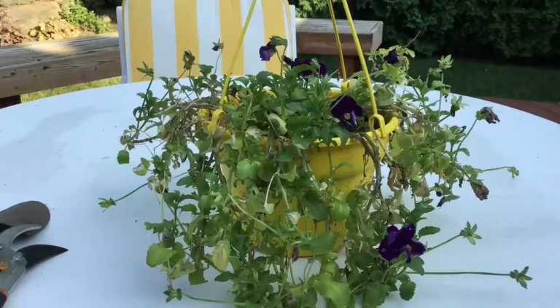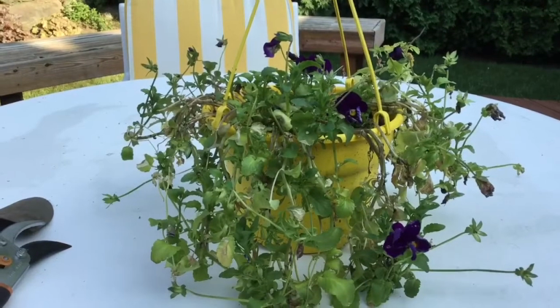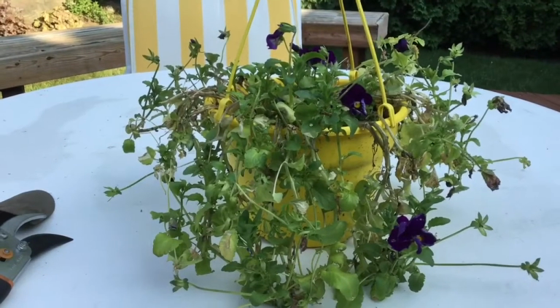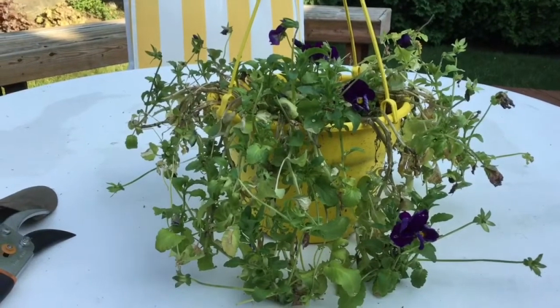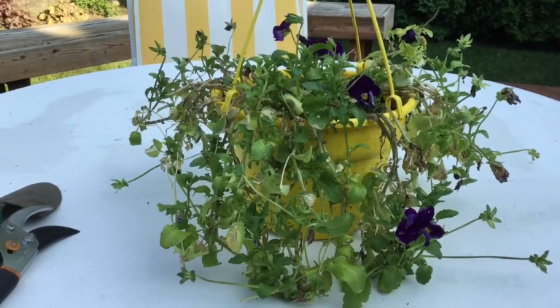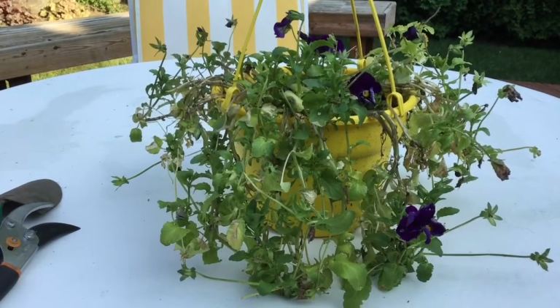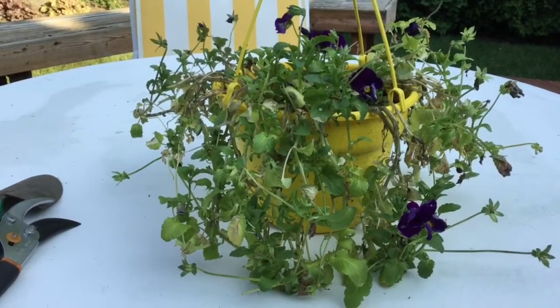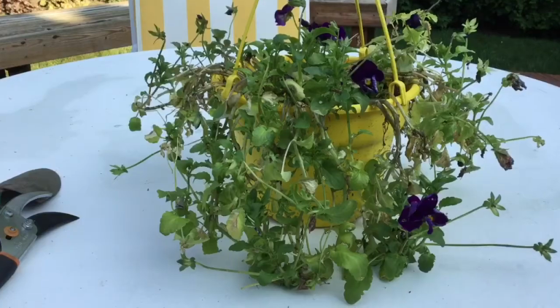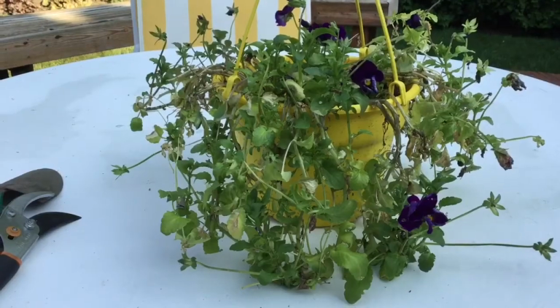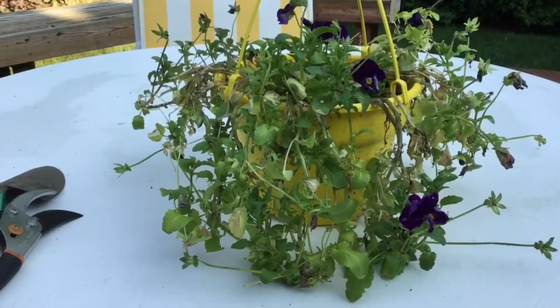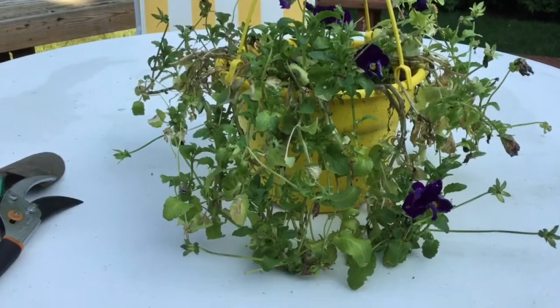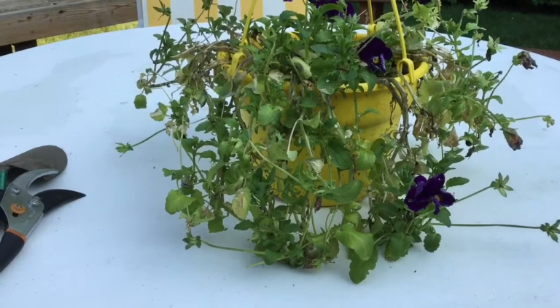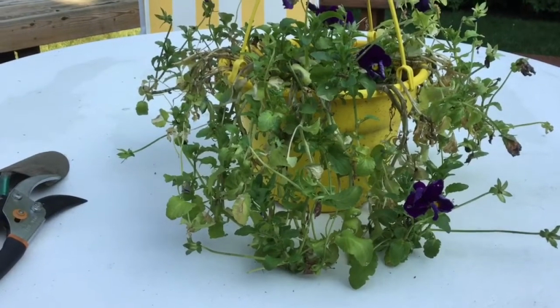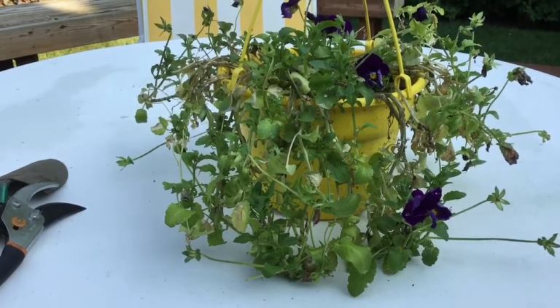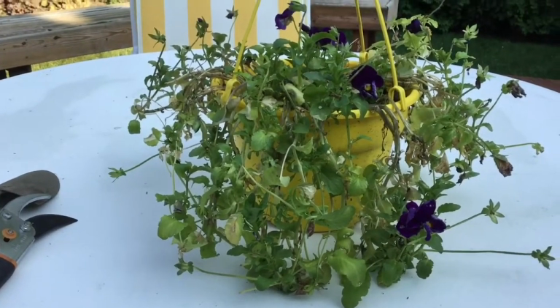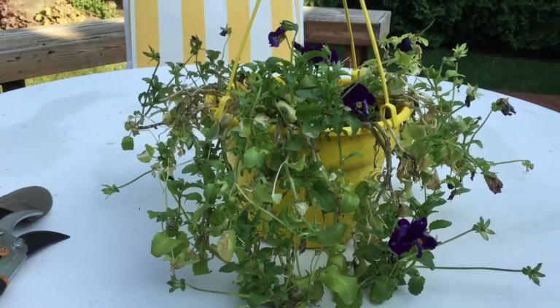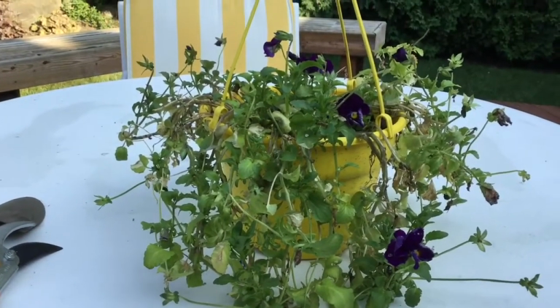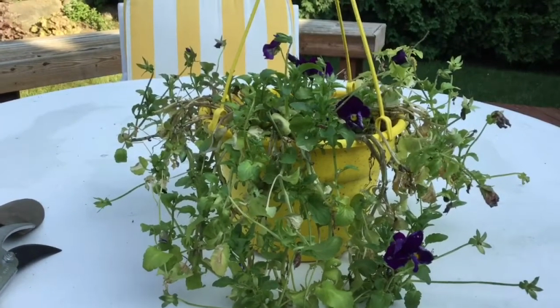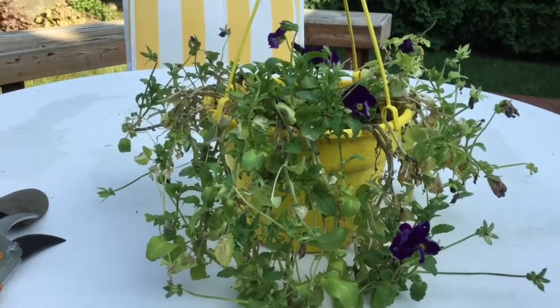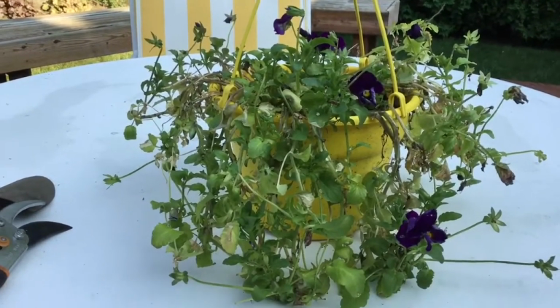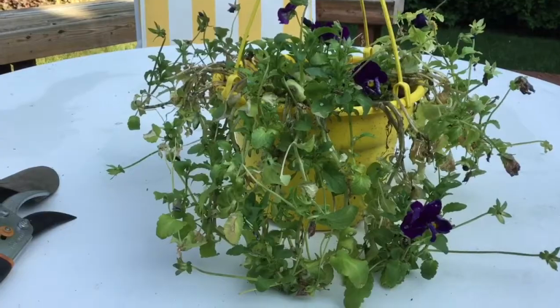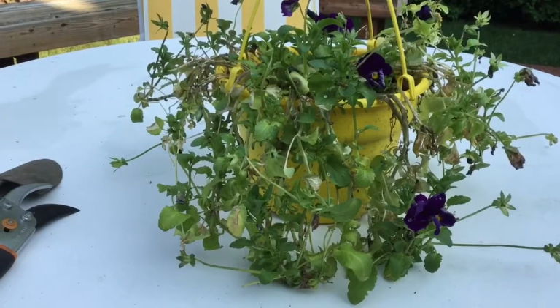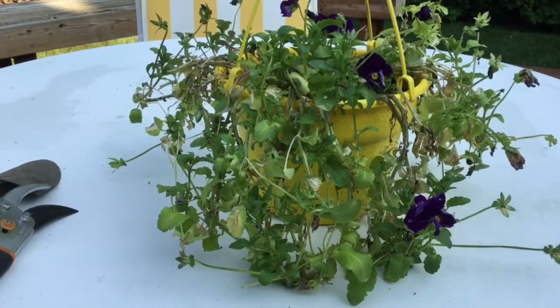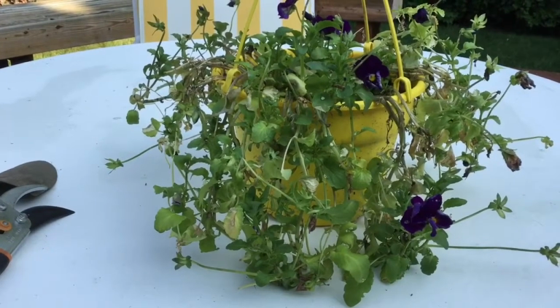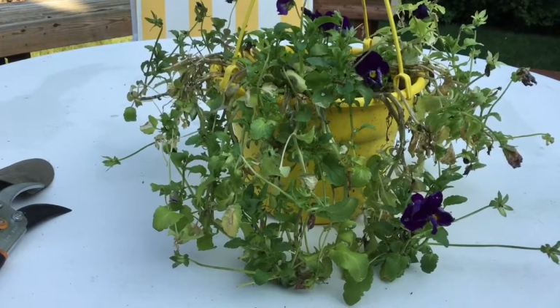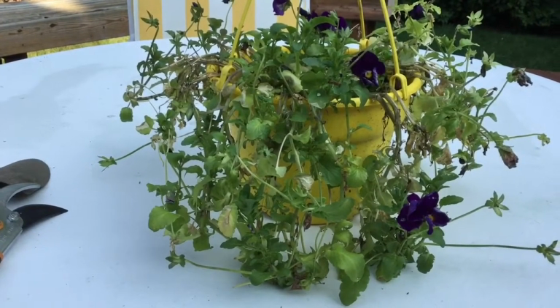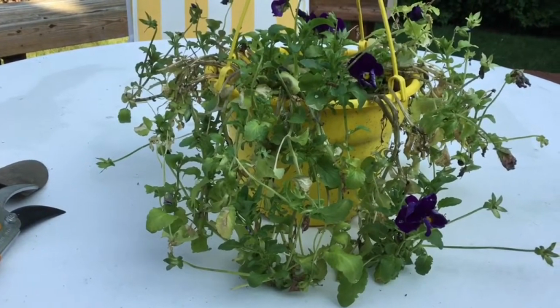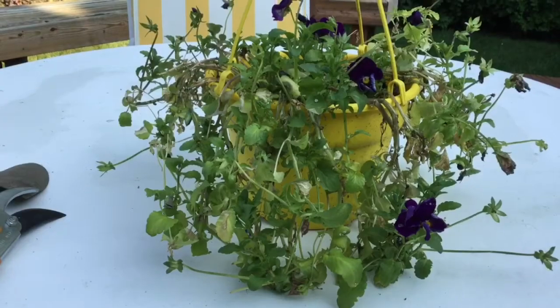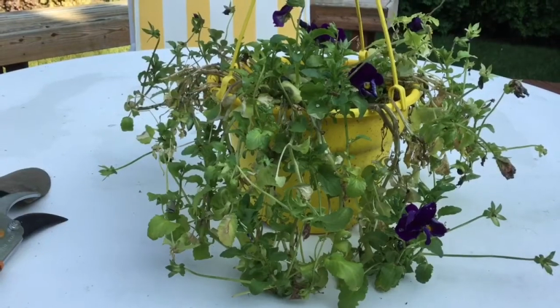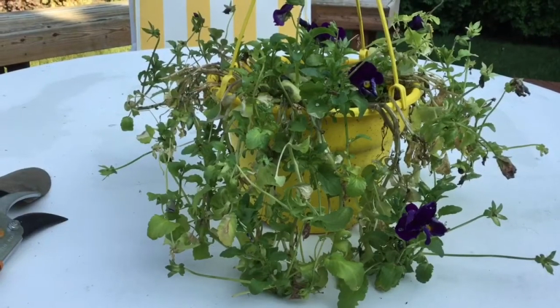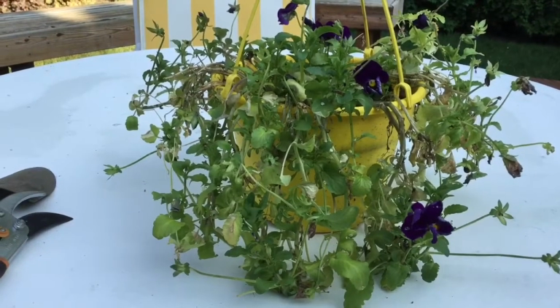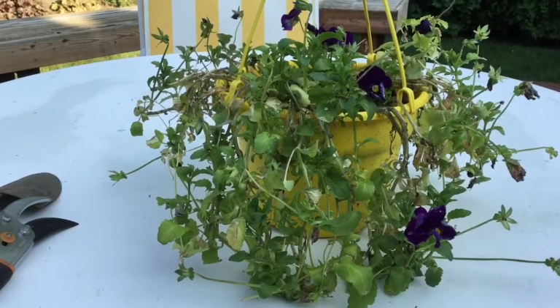So I have this pansy plant that isn't looking its best and I decided to prune it. But why not show you guys how to prune a pansy plant, so if you have pansies at your house, you know exactly how to do it so it can be as happy and healthy as possible.